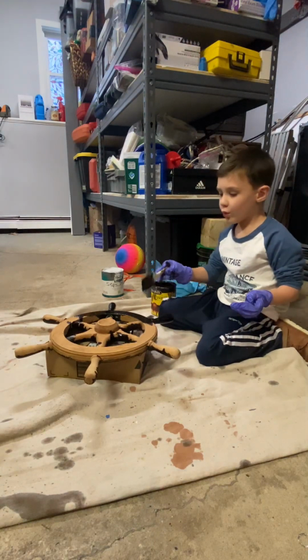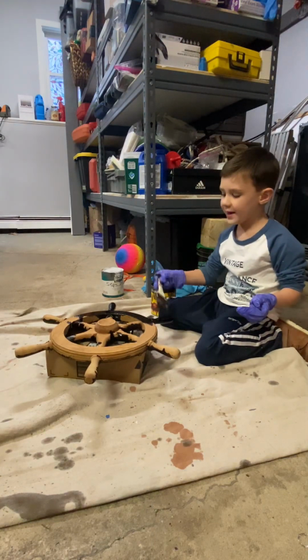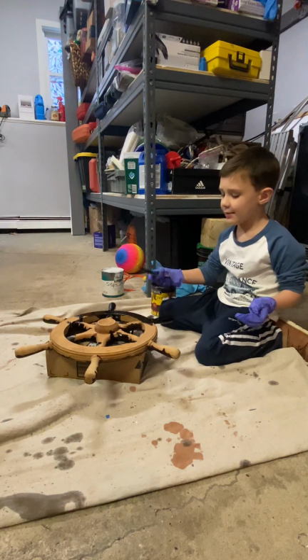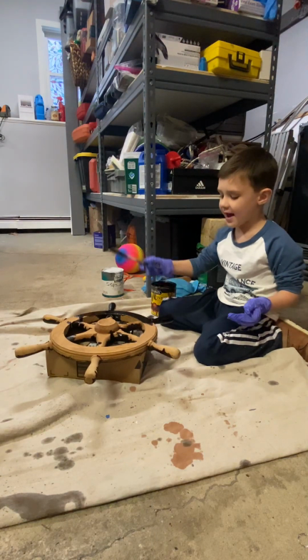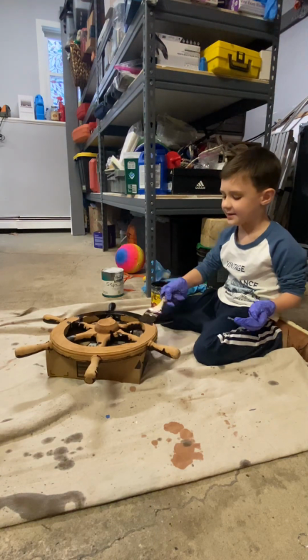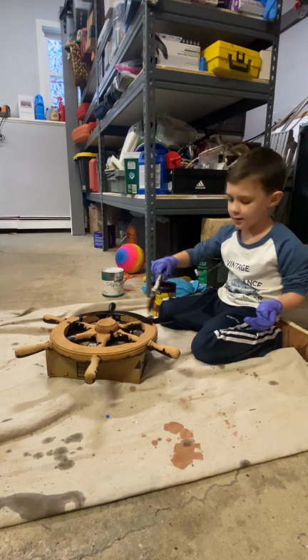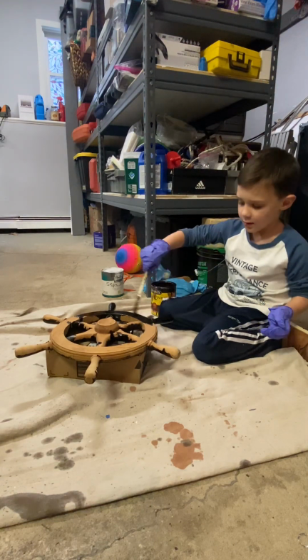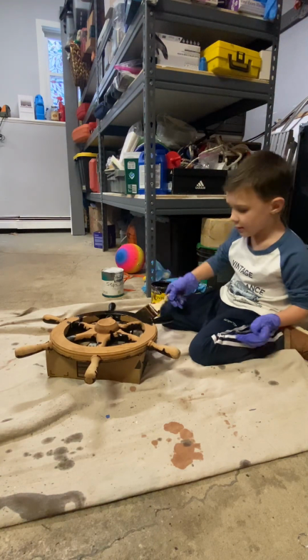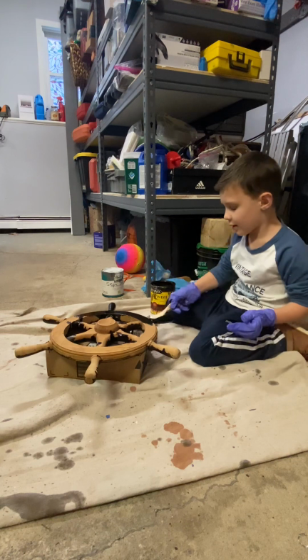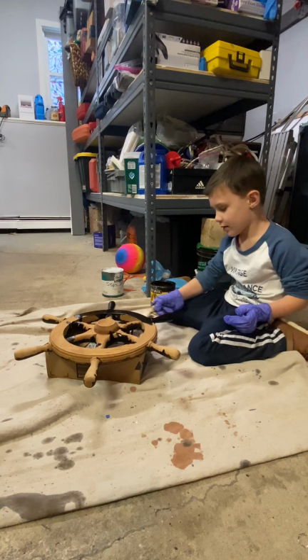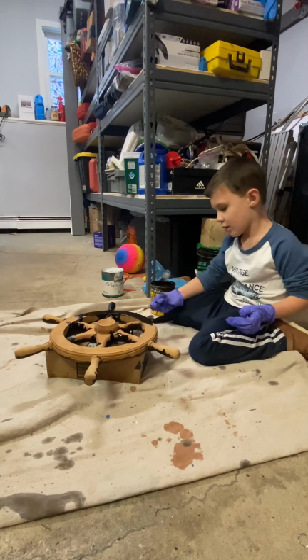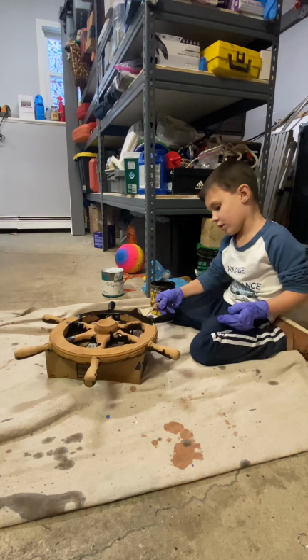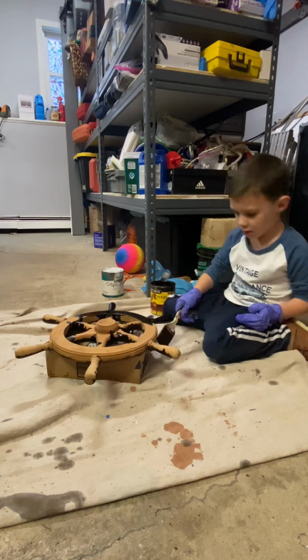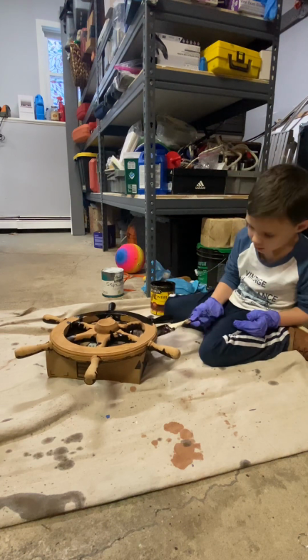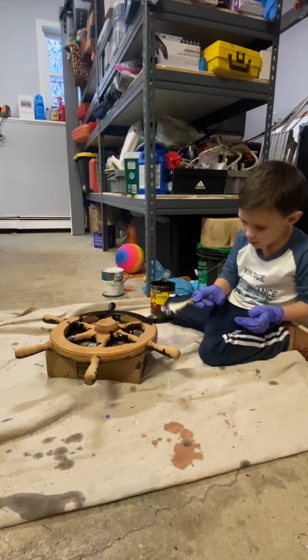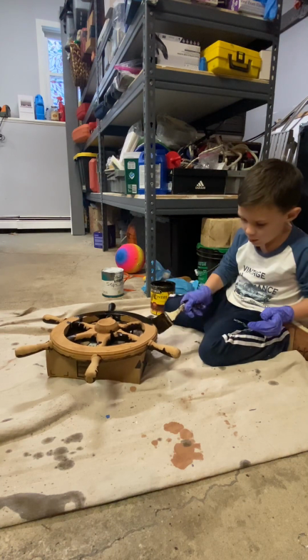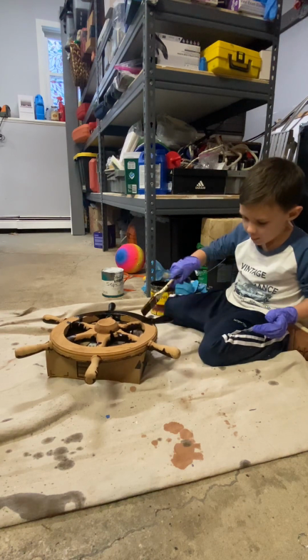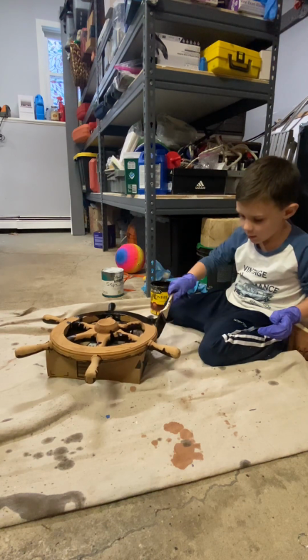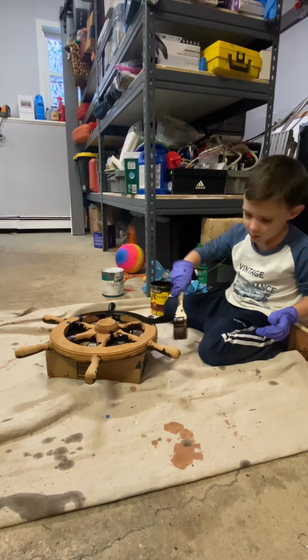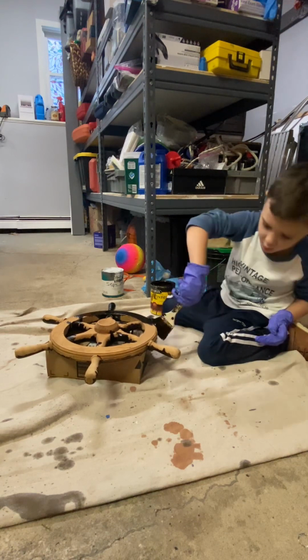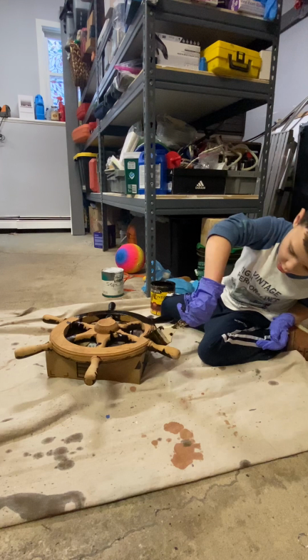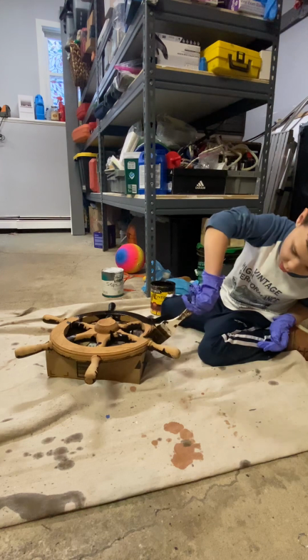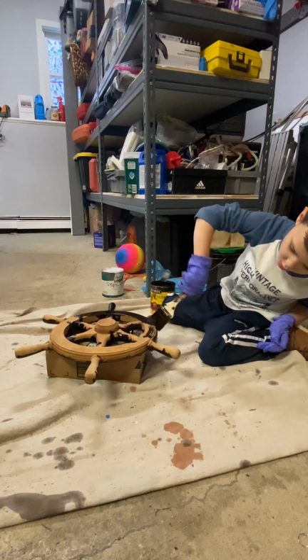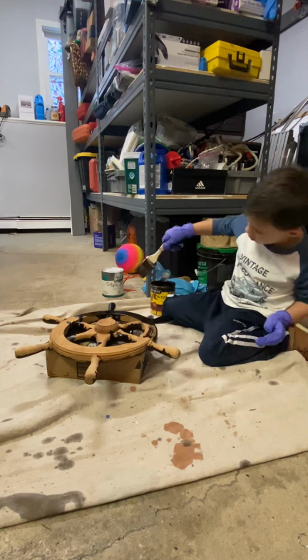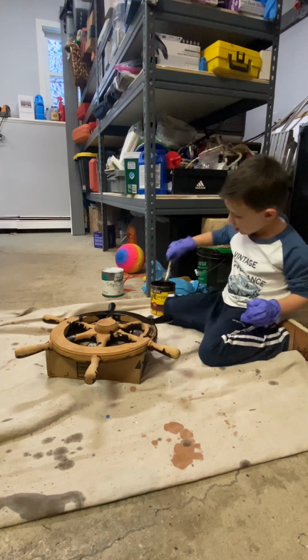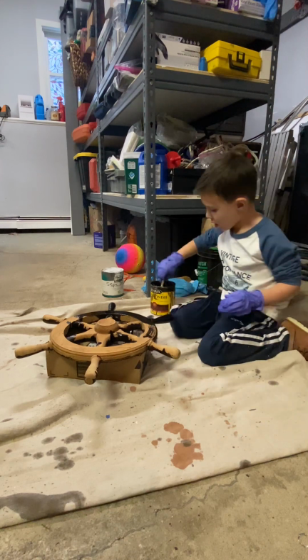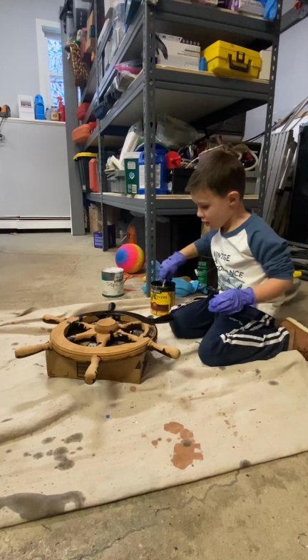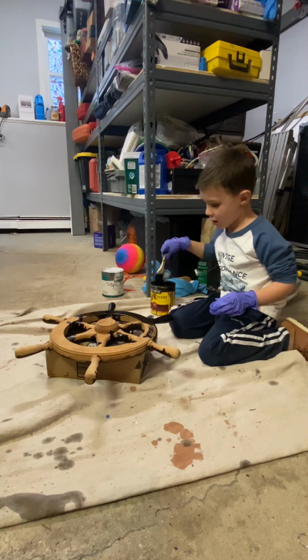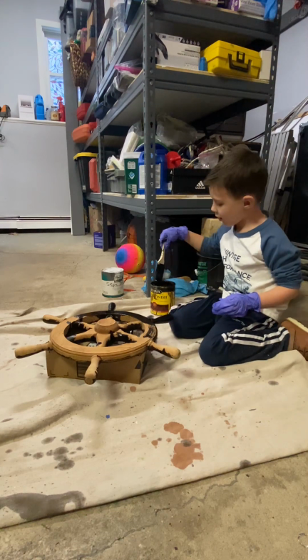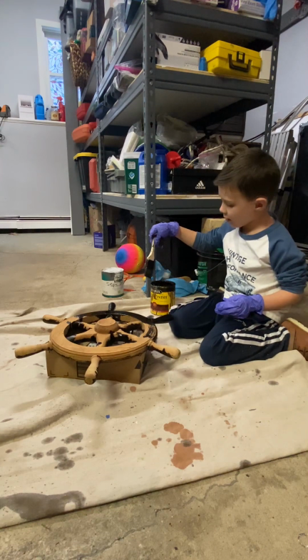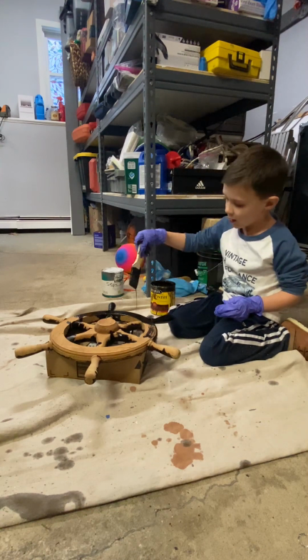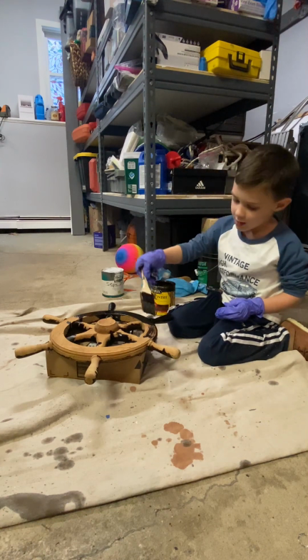Oh, this side looks nice. Does it? Yeah, it does. It looks so nice. Take your time, no rush. Look at all the quality of the work around here.